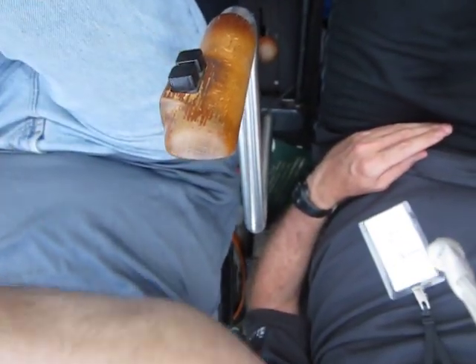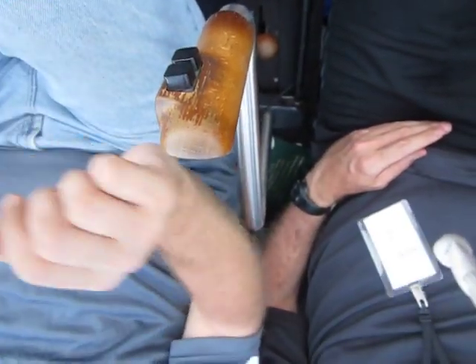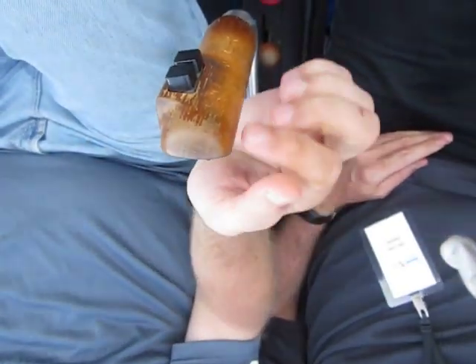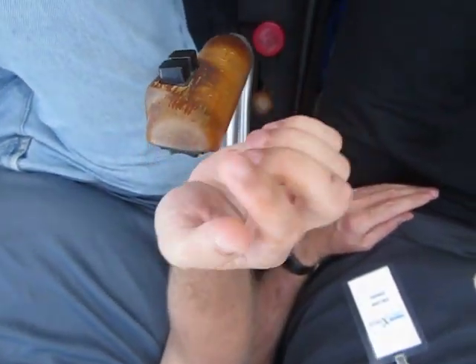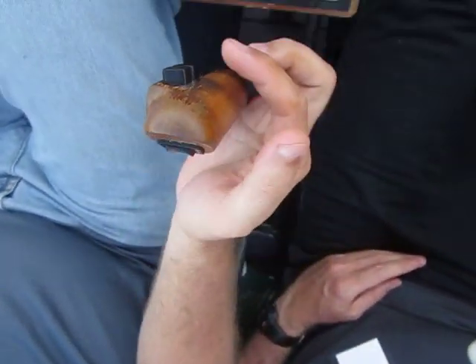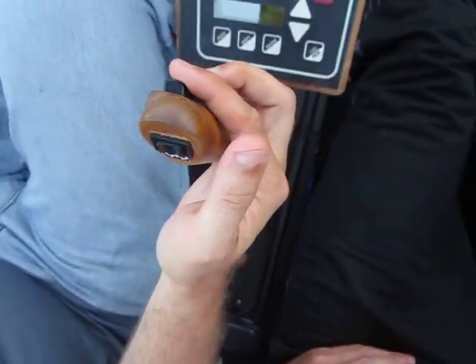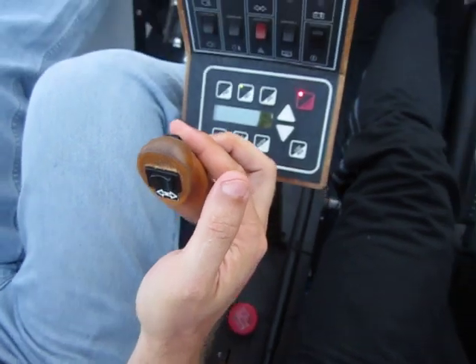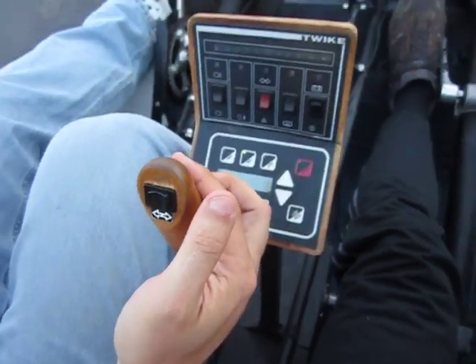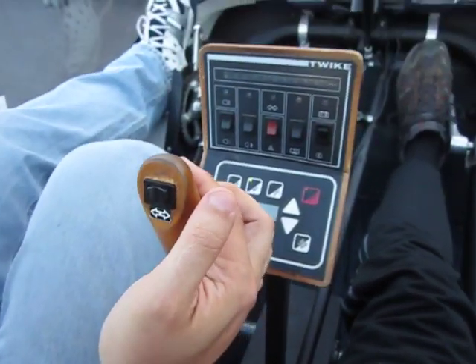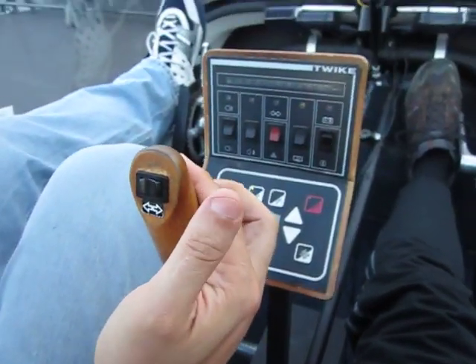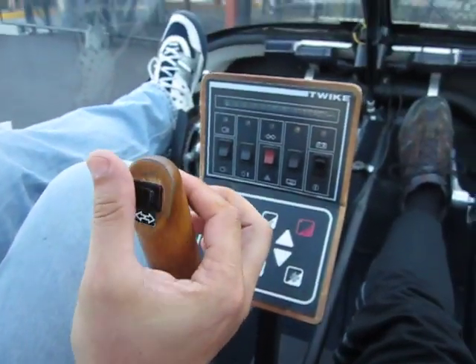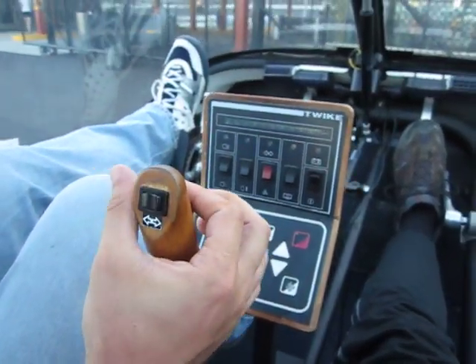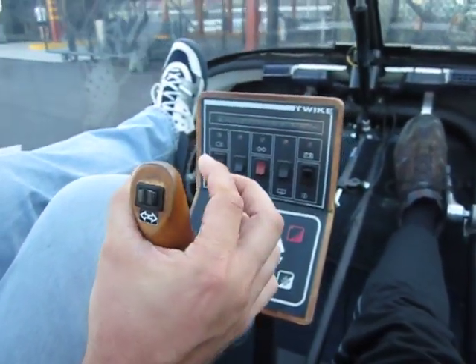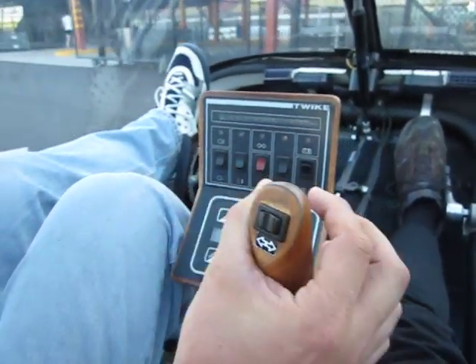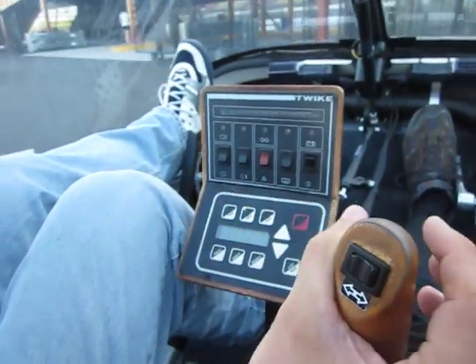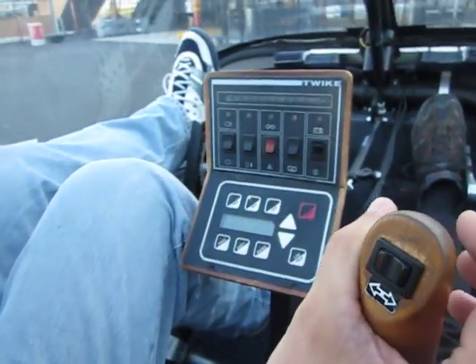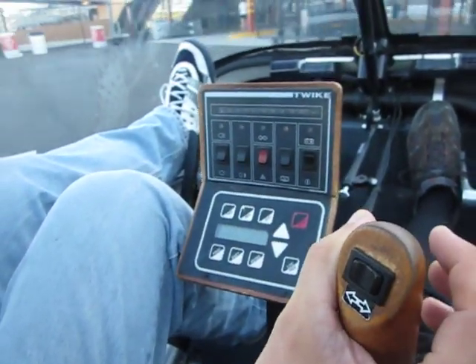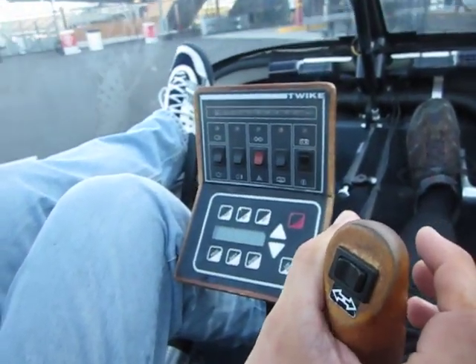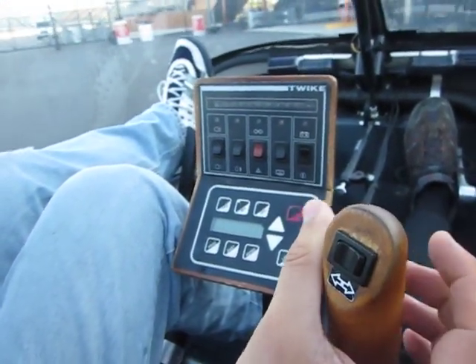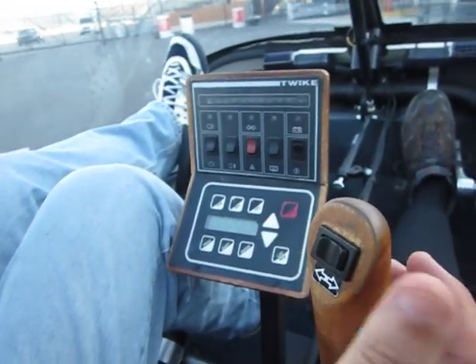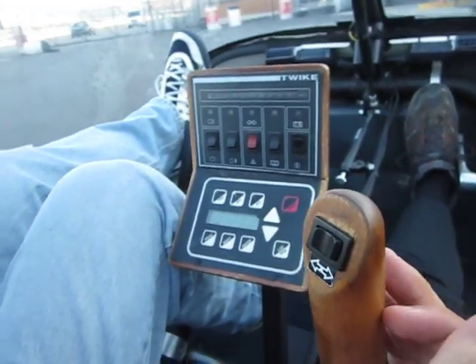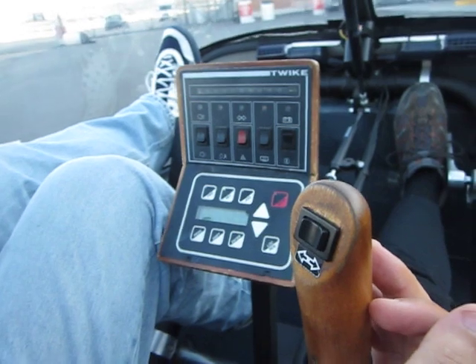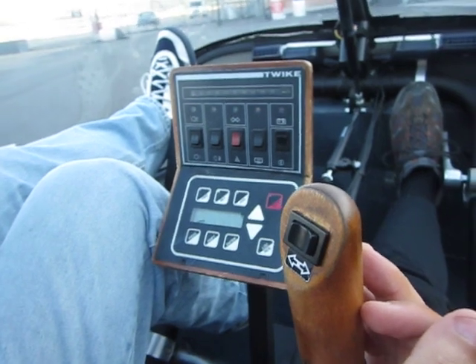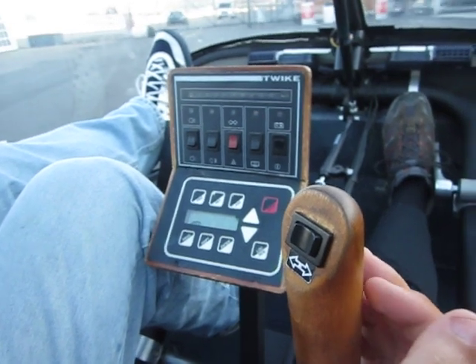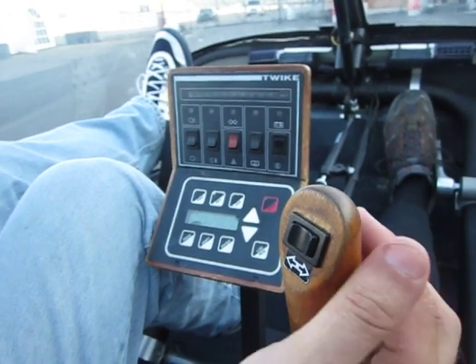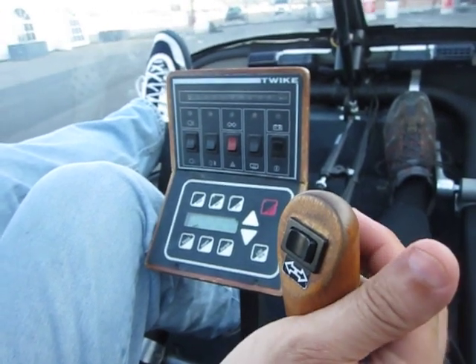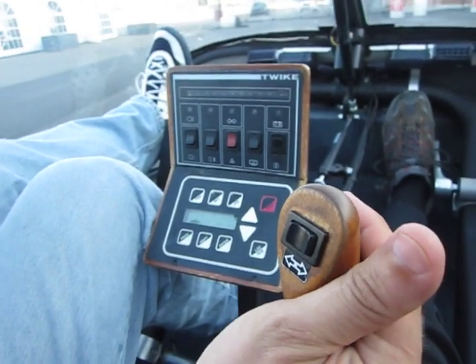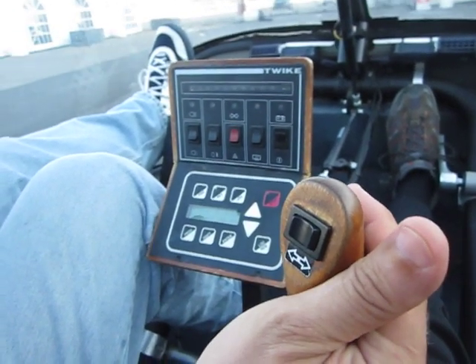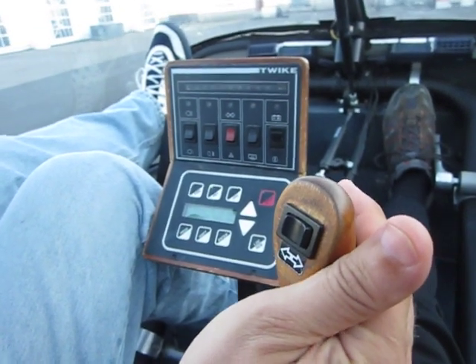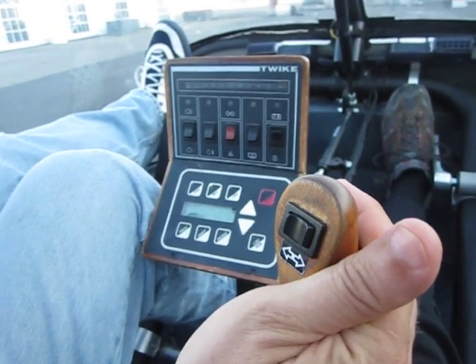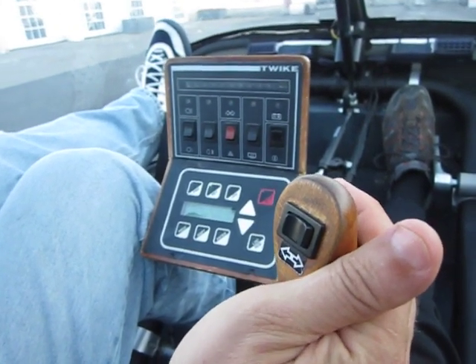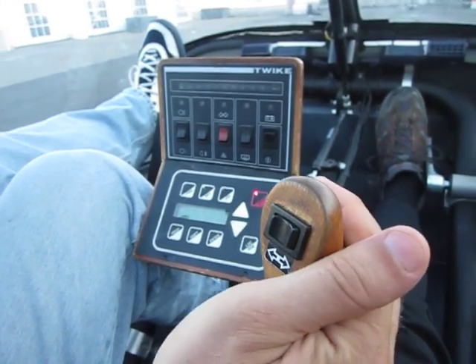We've got it in reverse, so that reverses these controls — so you back it up, turn it, and turn it like a boat.